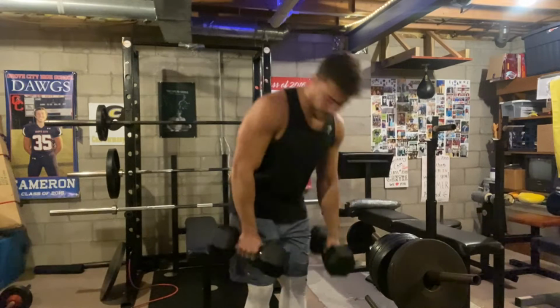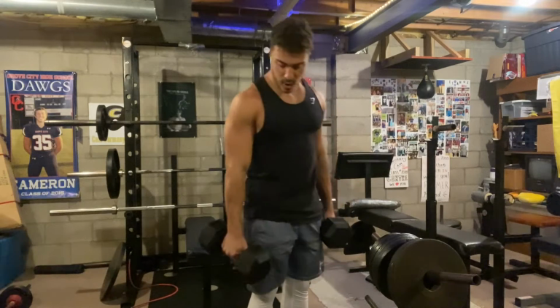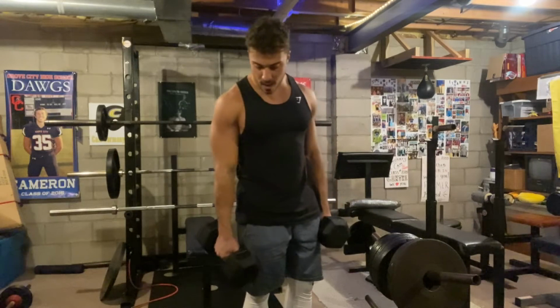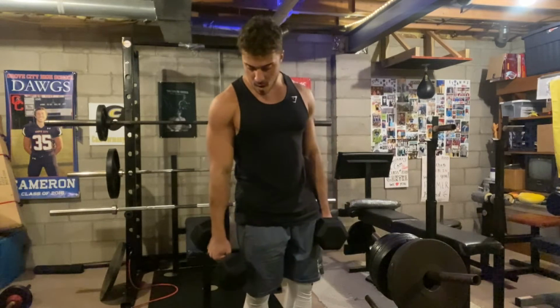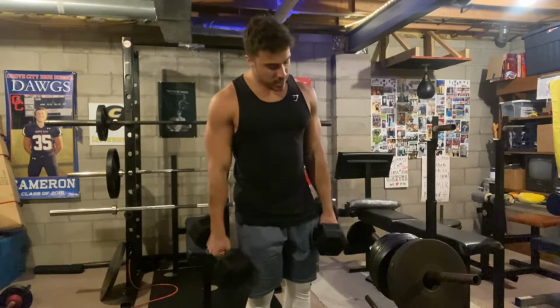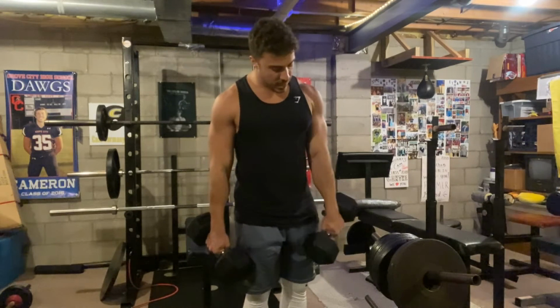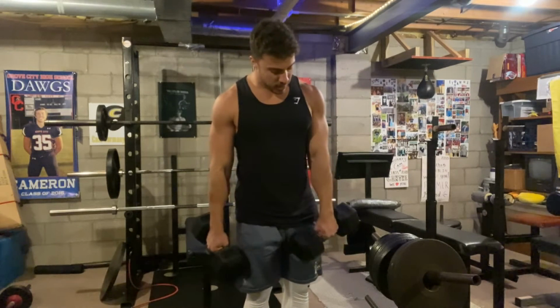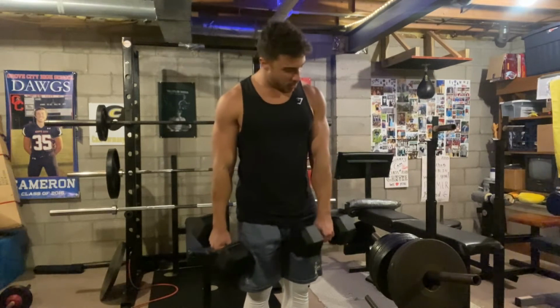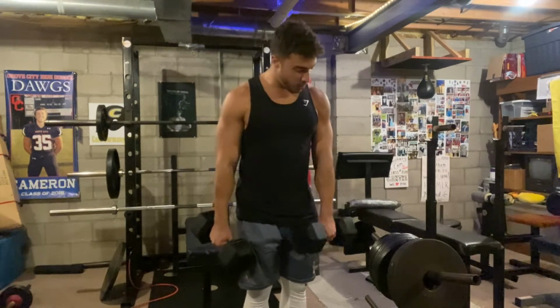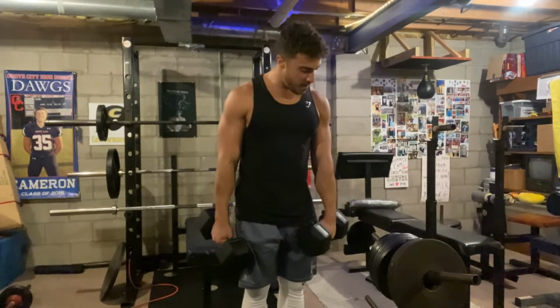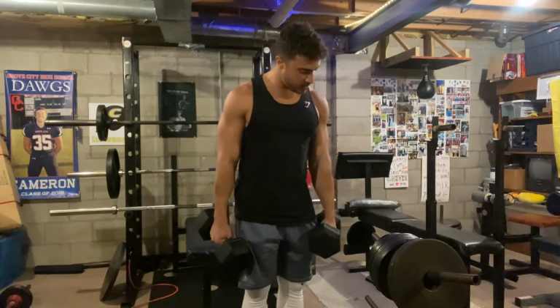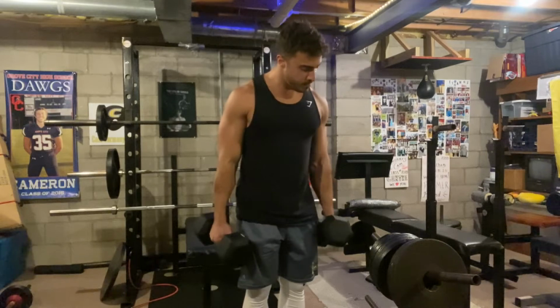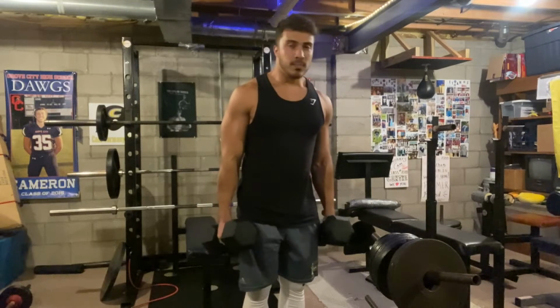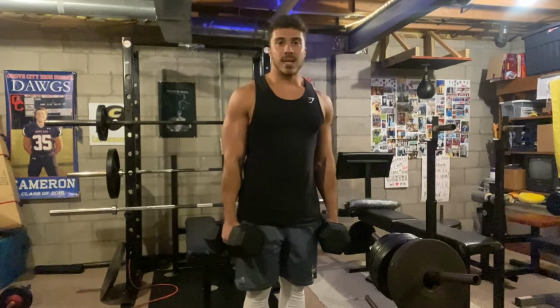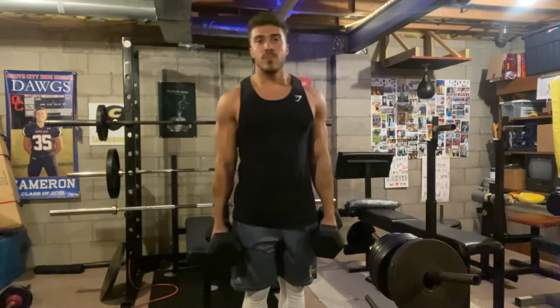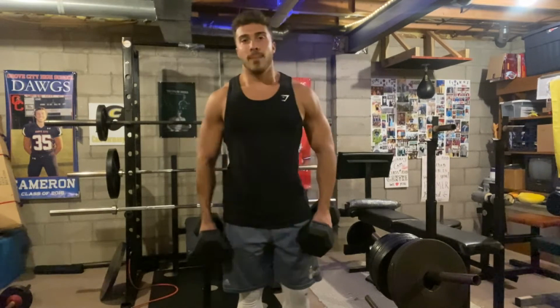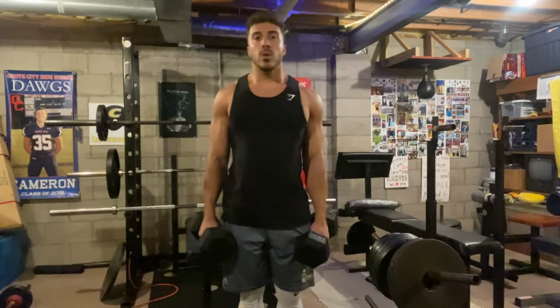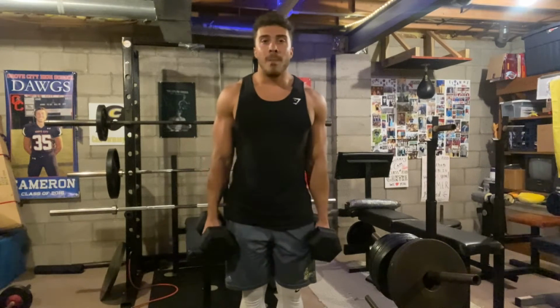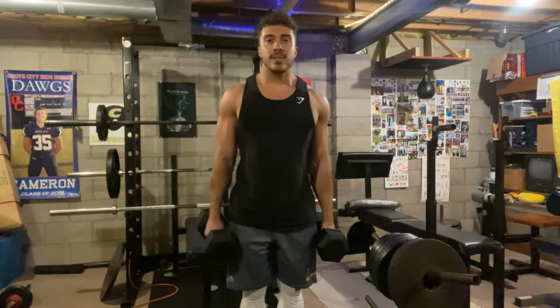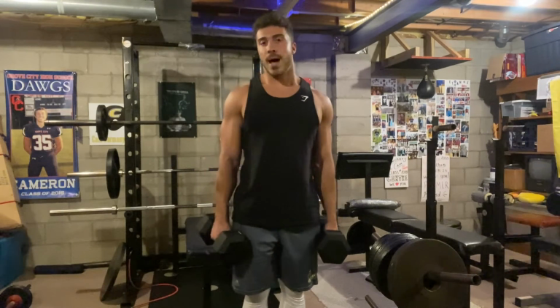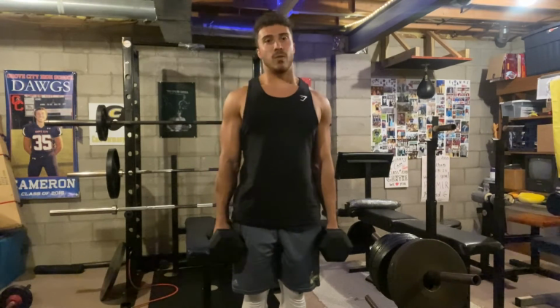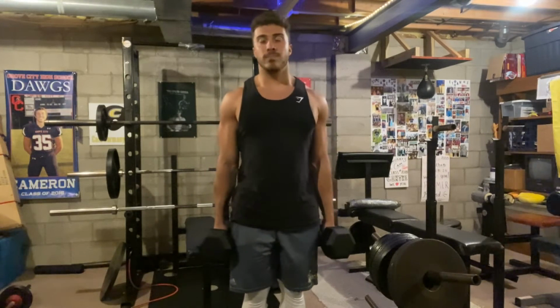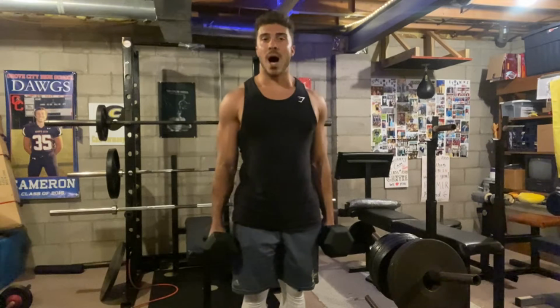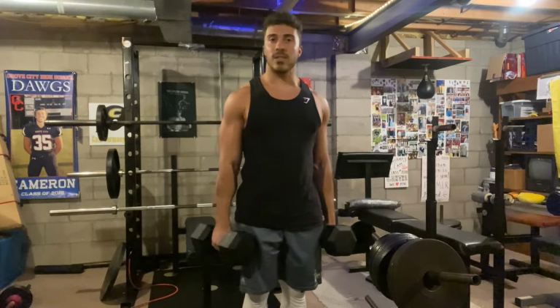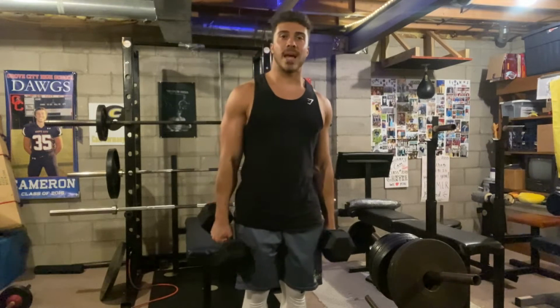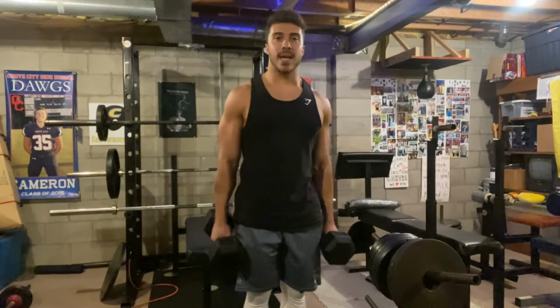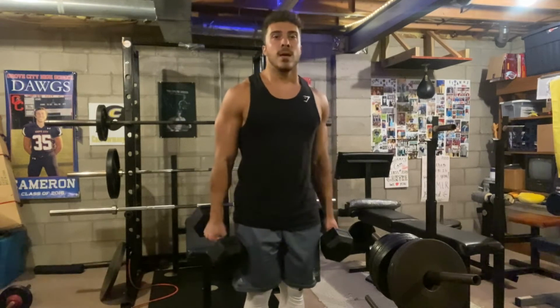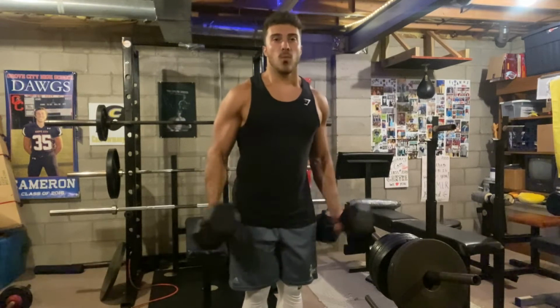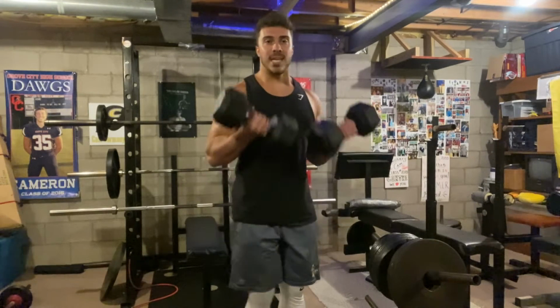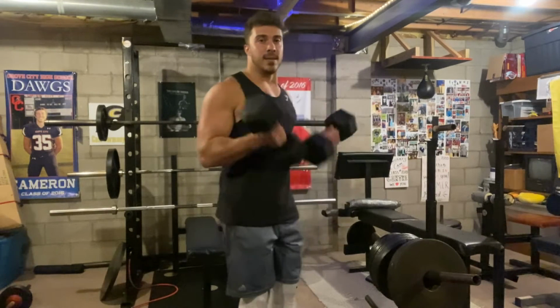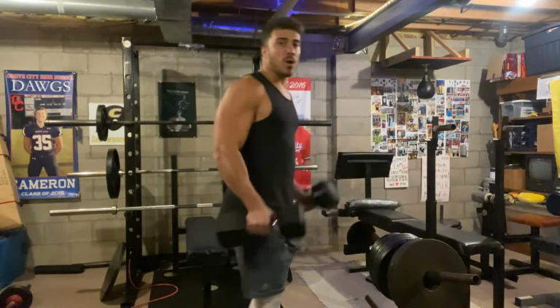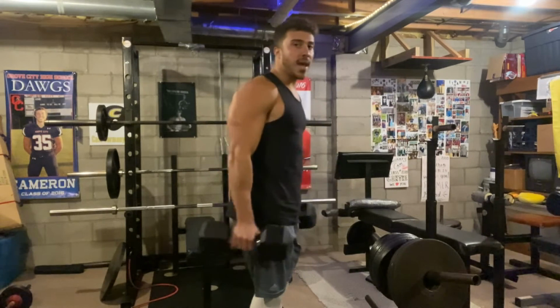I do like how they are clearly labeled that they are 35 pounds as well, so that's nice too. They're really well balanced — they don't feel odd or anything like that in your hands. Really easy to work with guys.